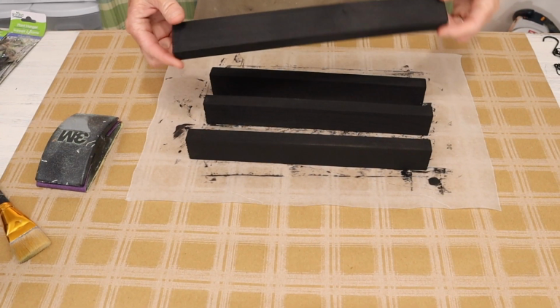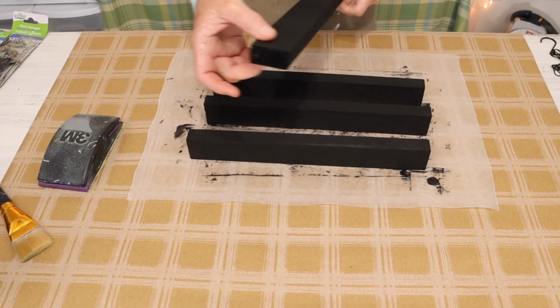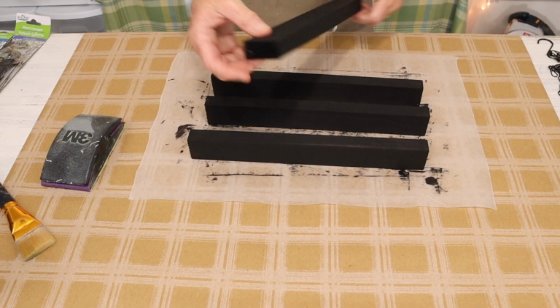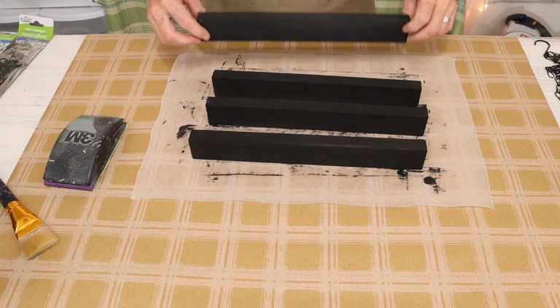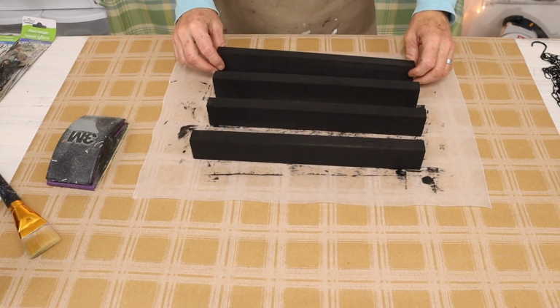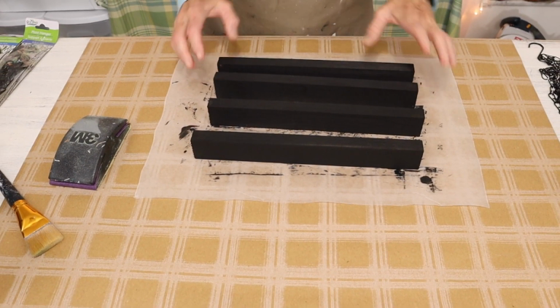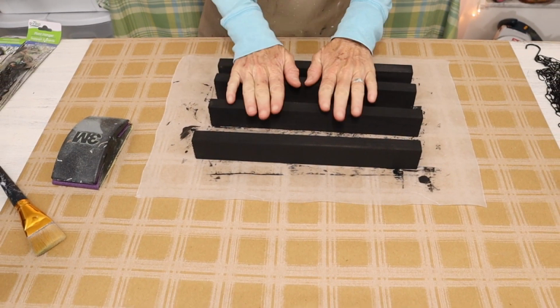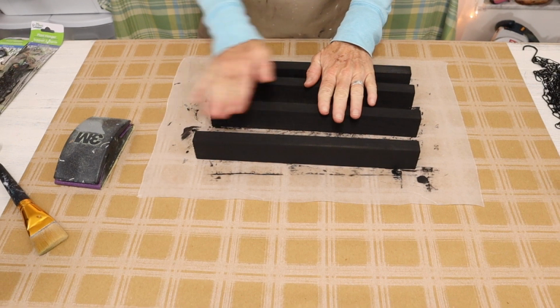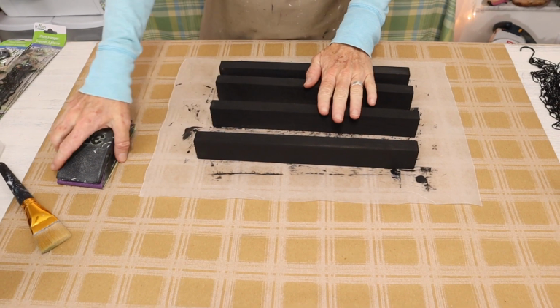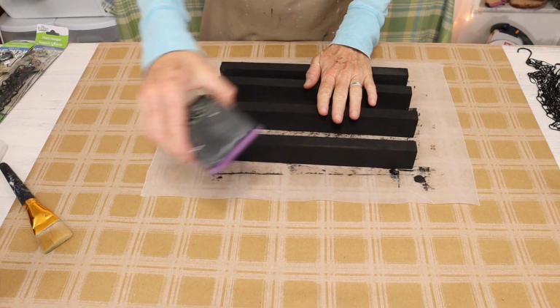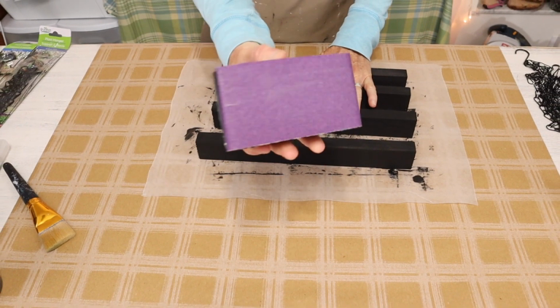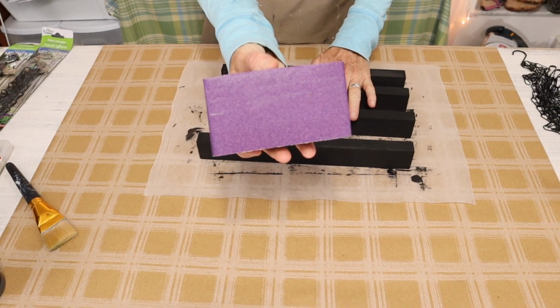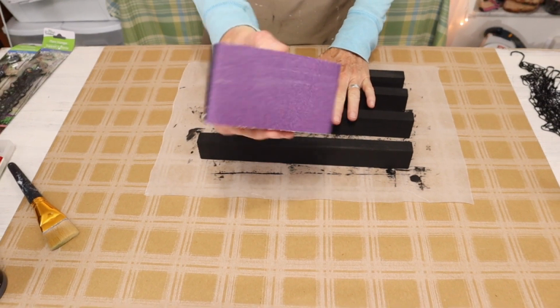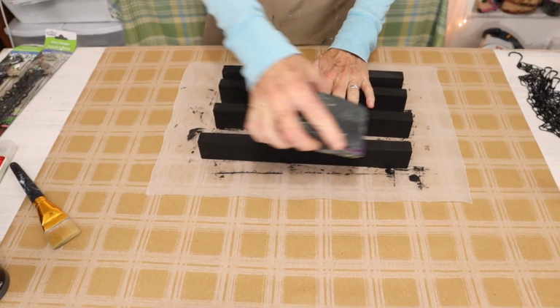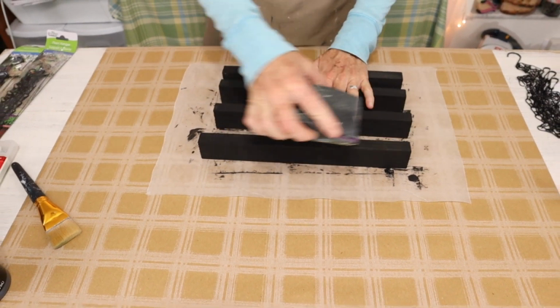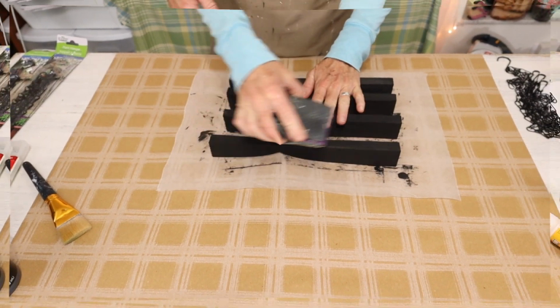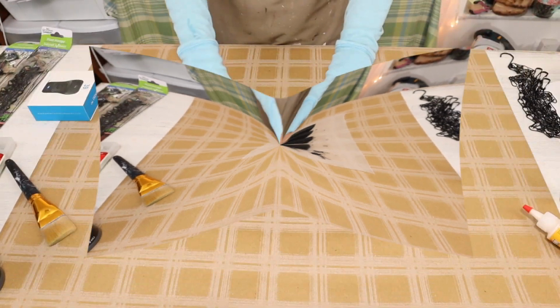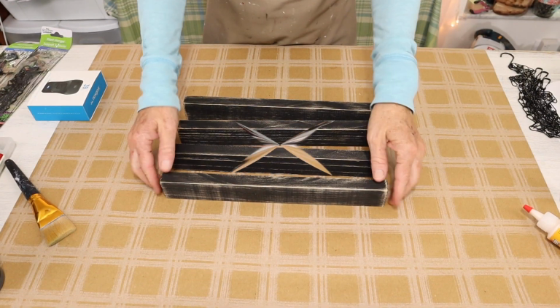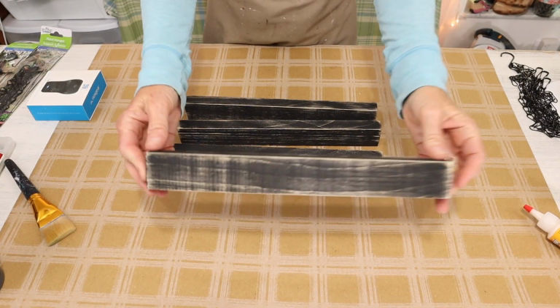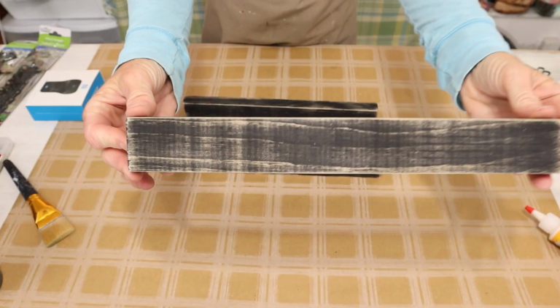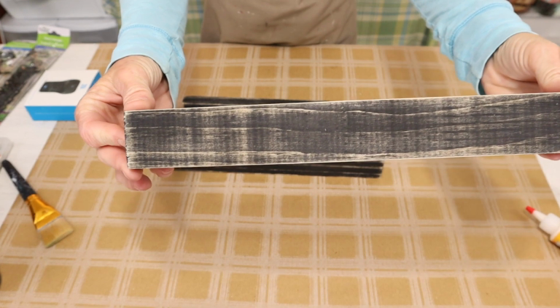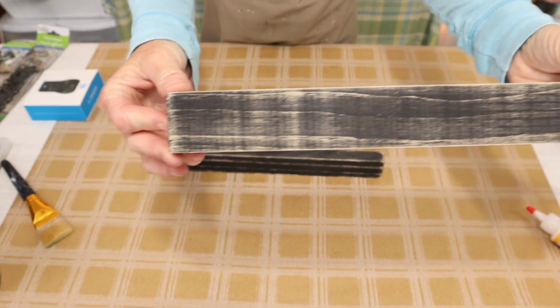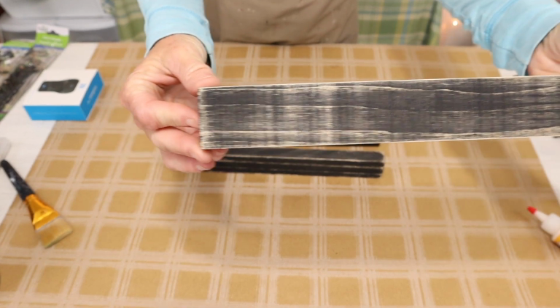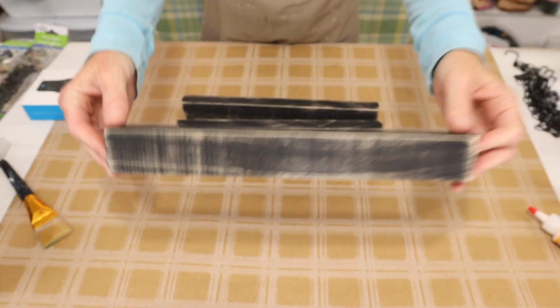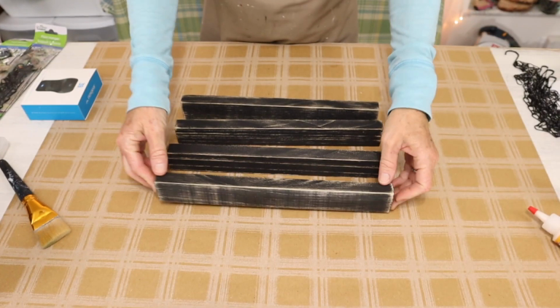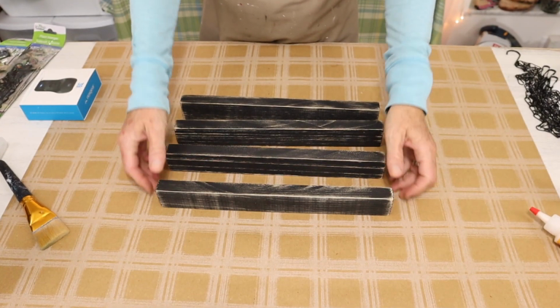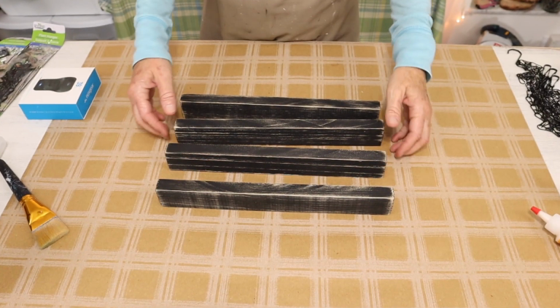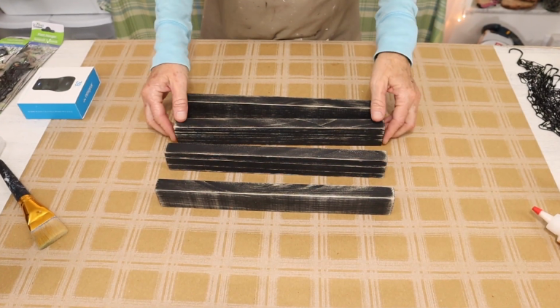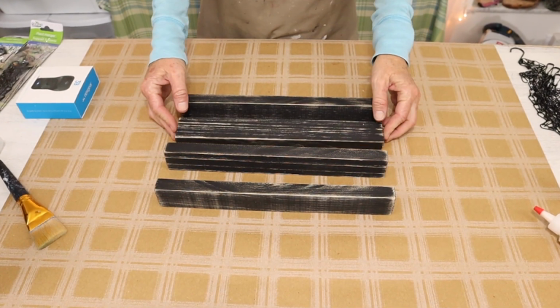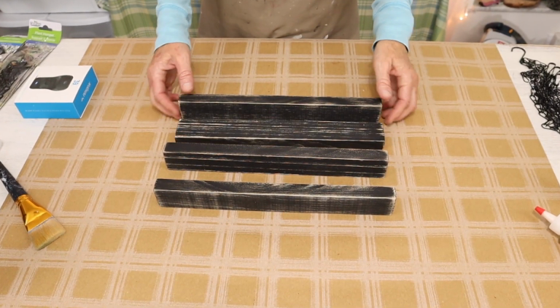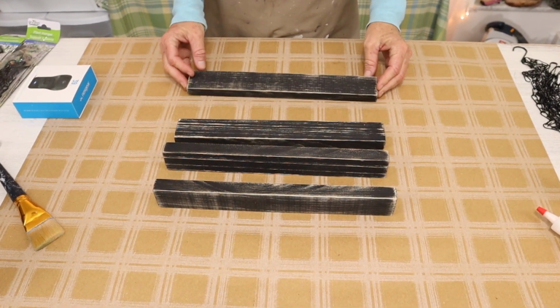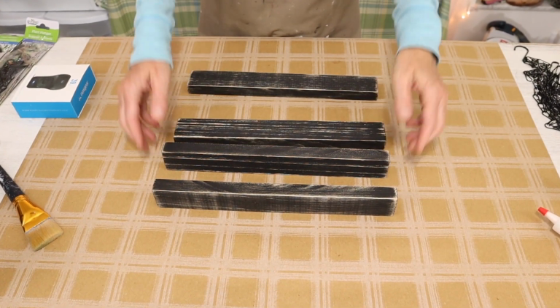Once we have our pieces painted we're then going to come in with some sandpaper and distress our boards. Now that we have them distressed we're going to put them together in a square pattern.